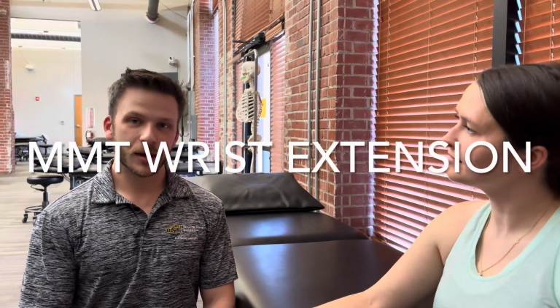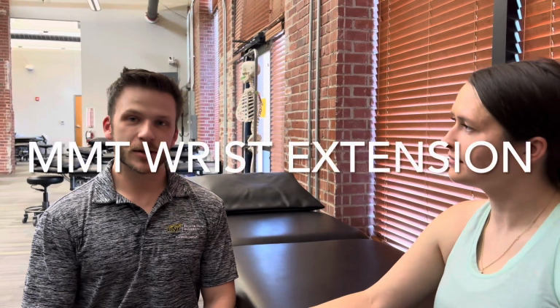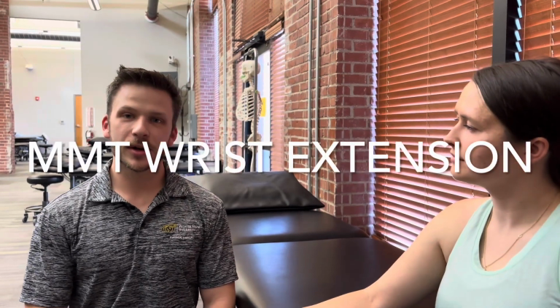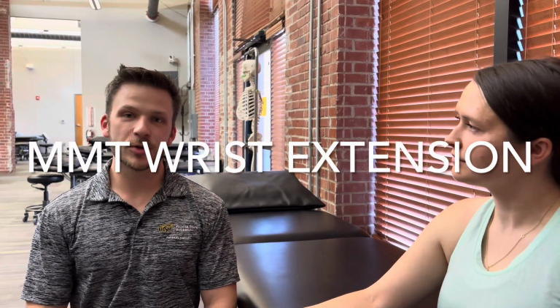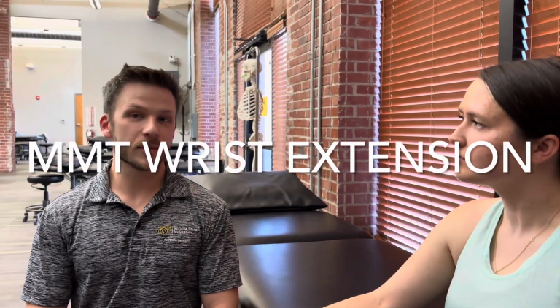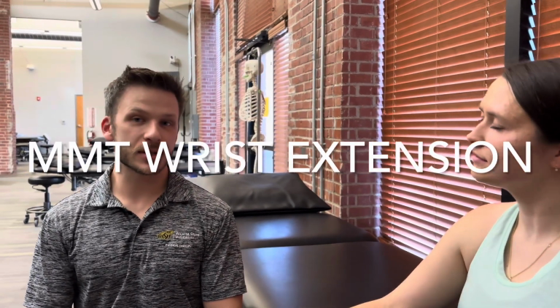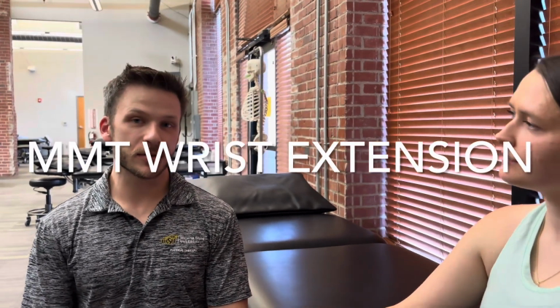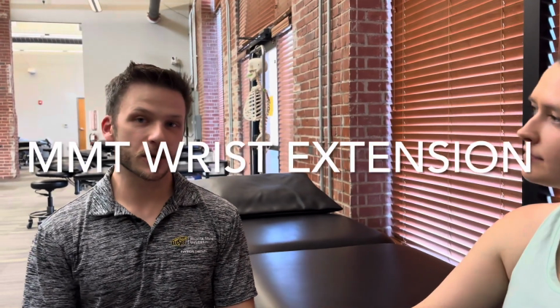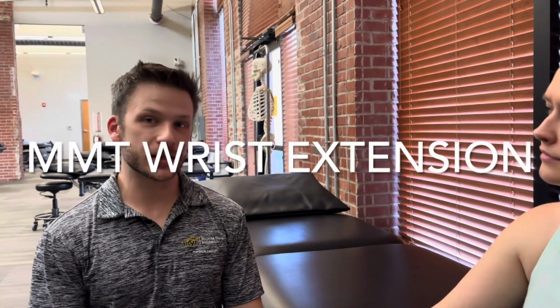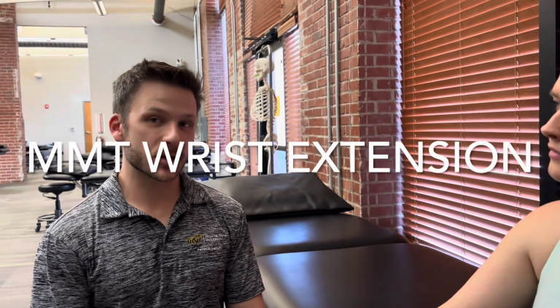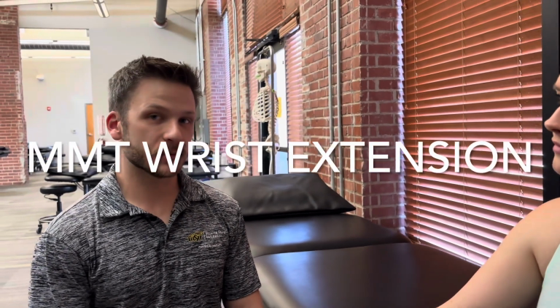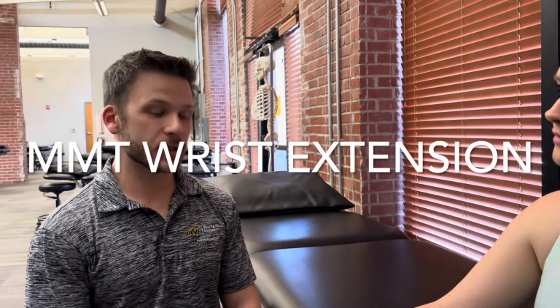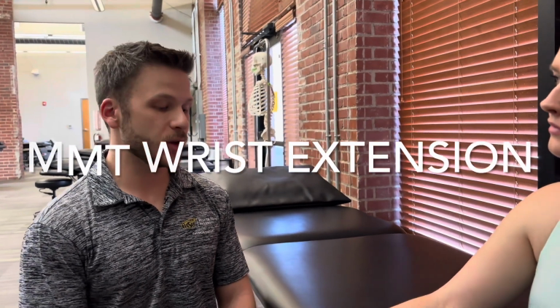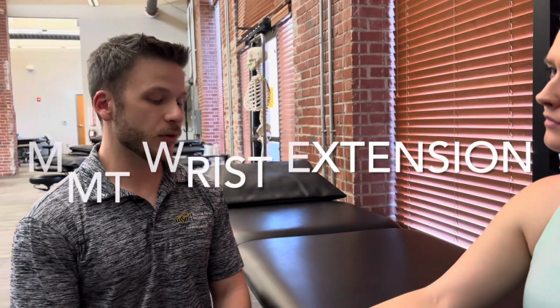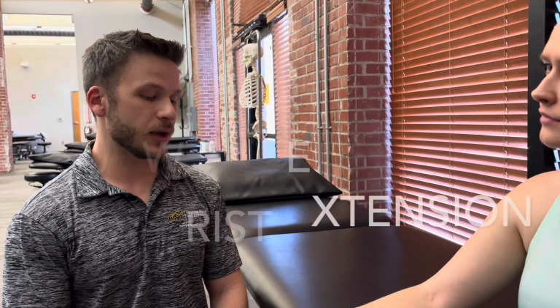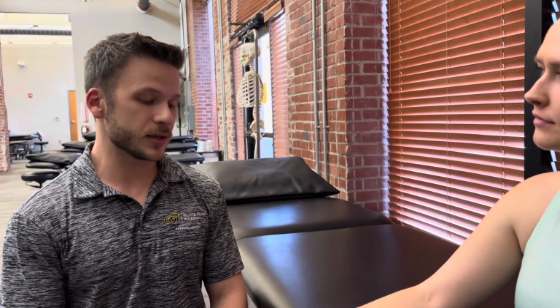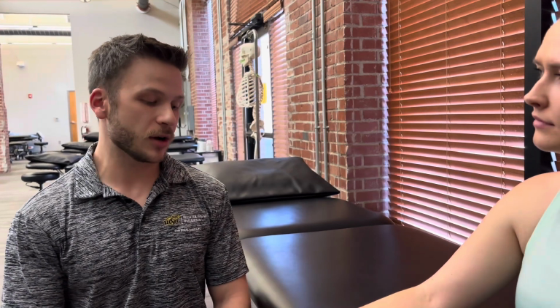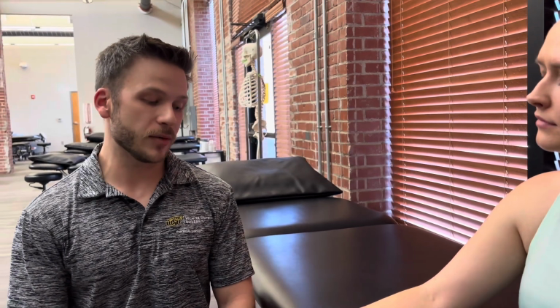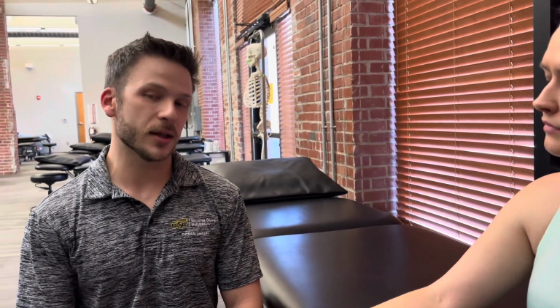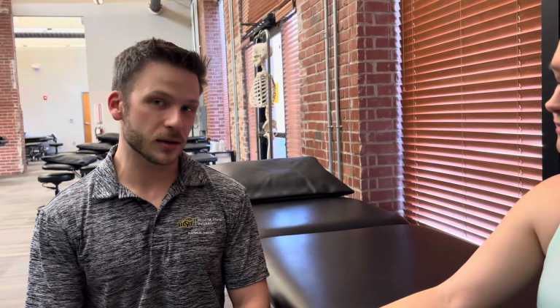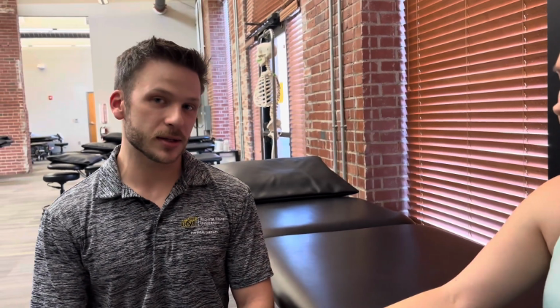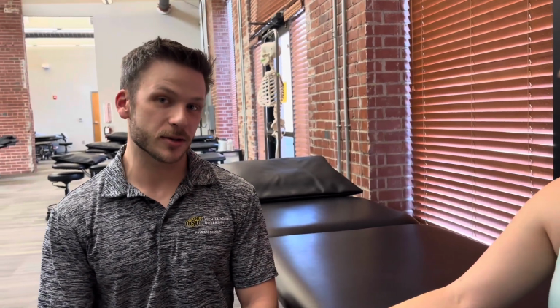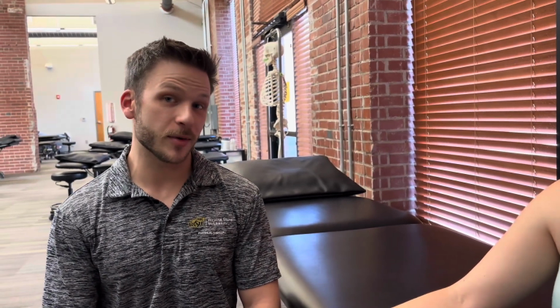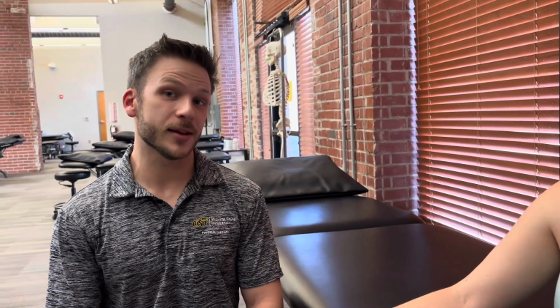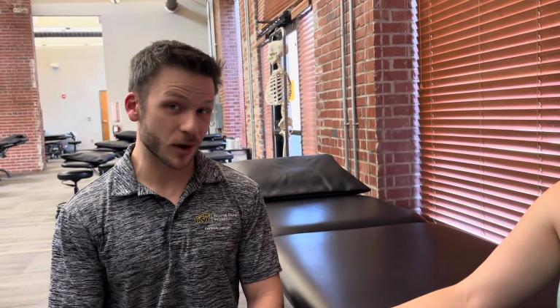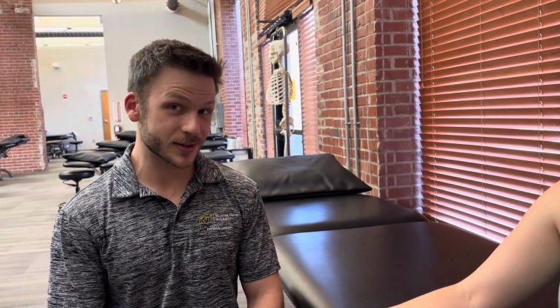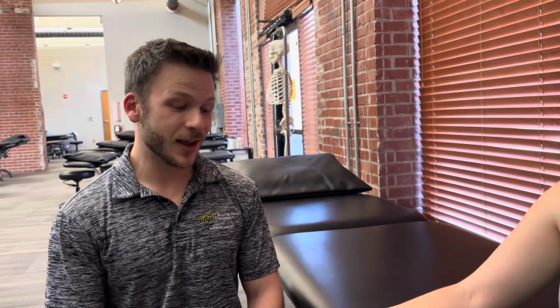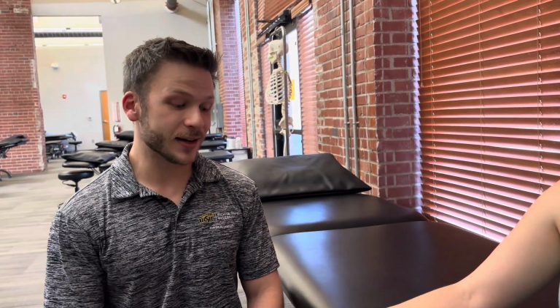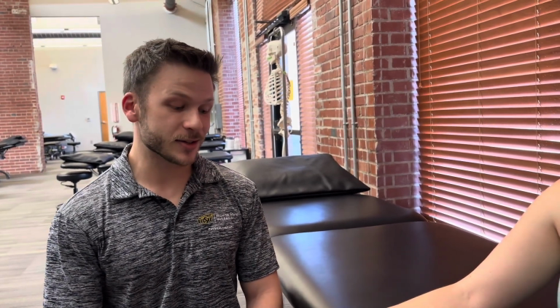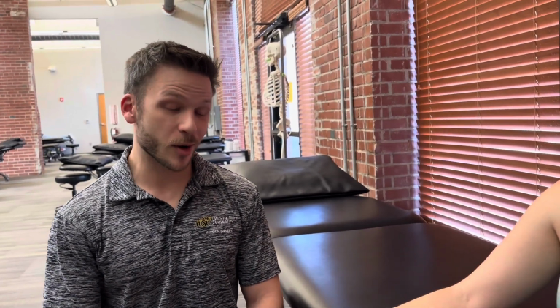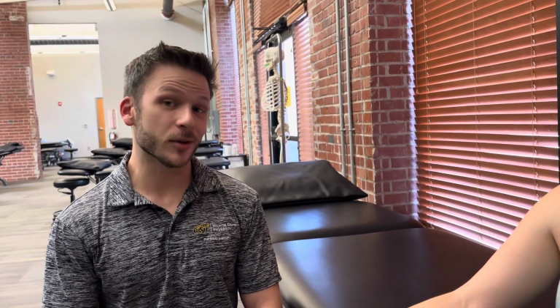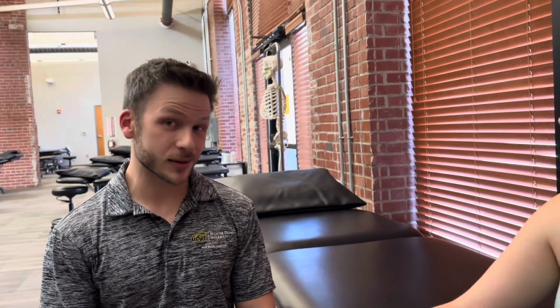Now we're going to do manual muscle testing for wrist extension. This is going to be for extensor carpi radialis longus, extensor carpi radialis brevis, and extensor carpi ulnaris.